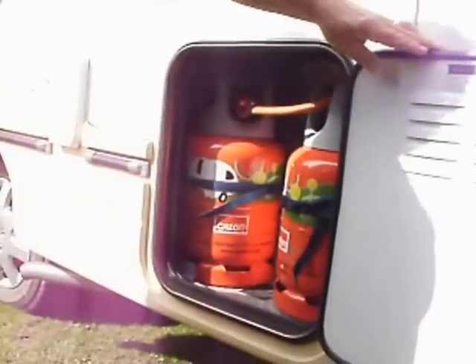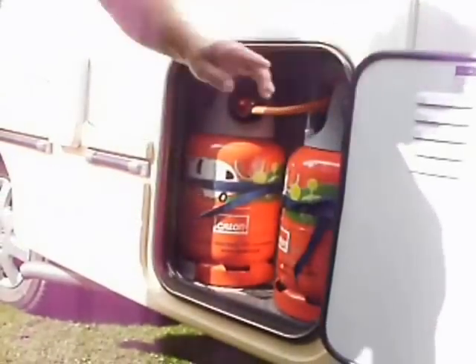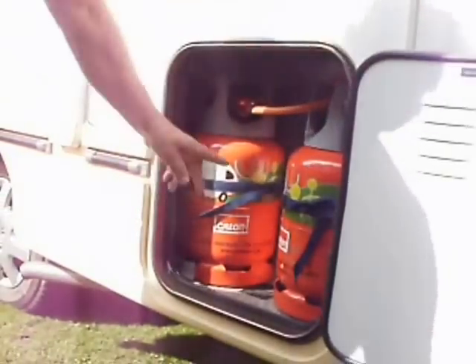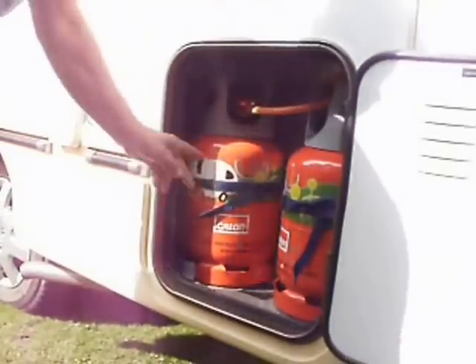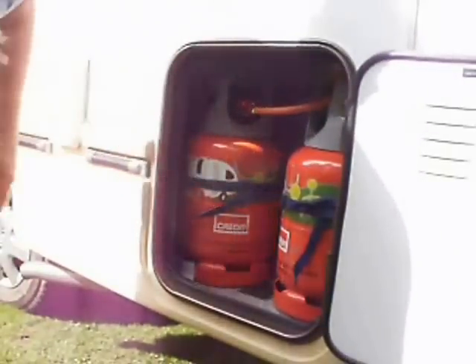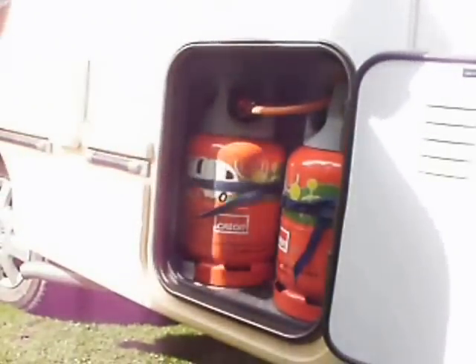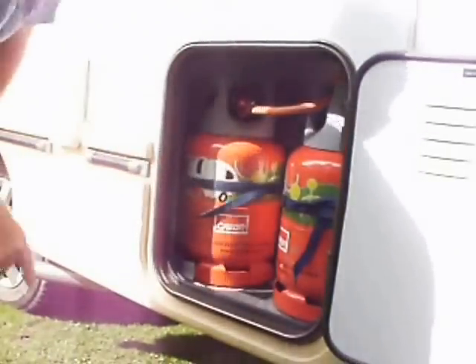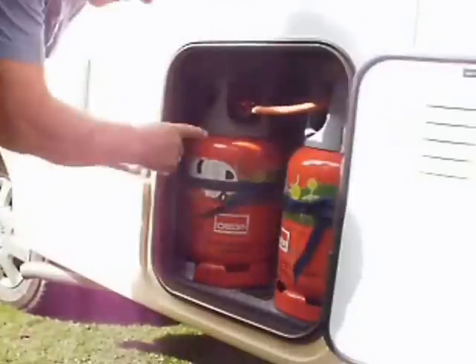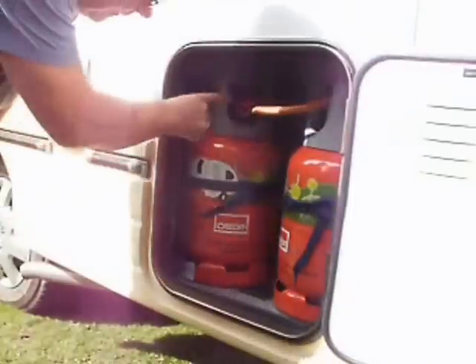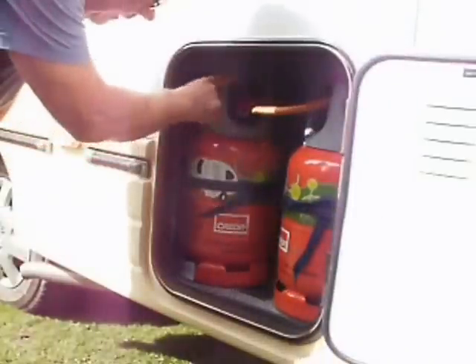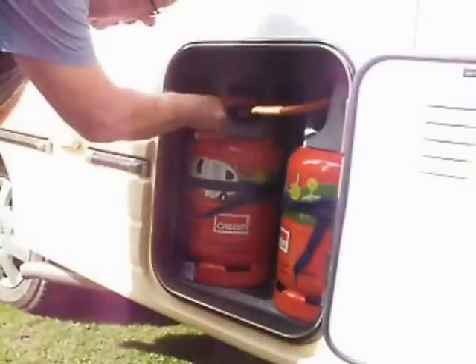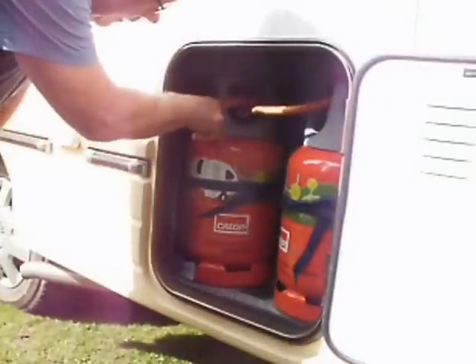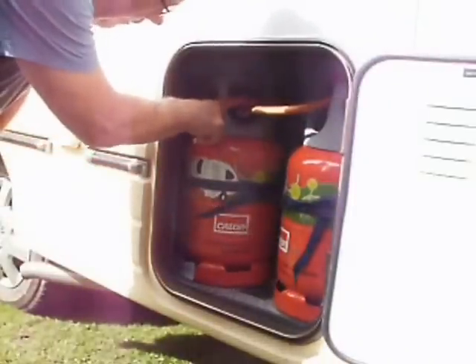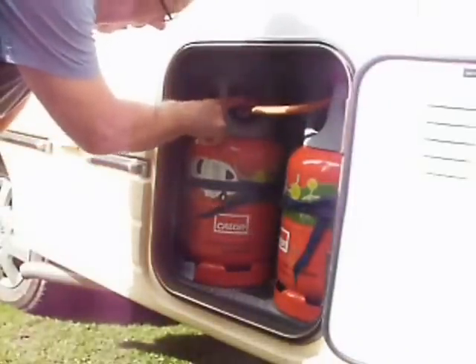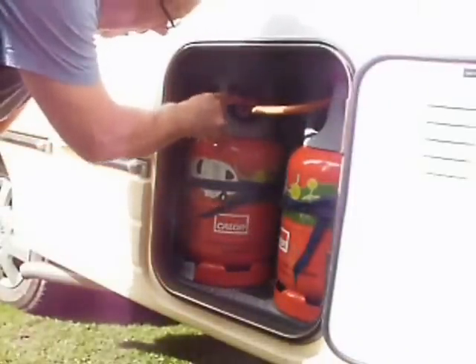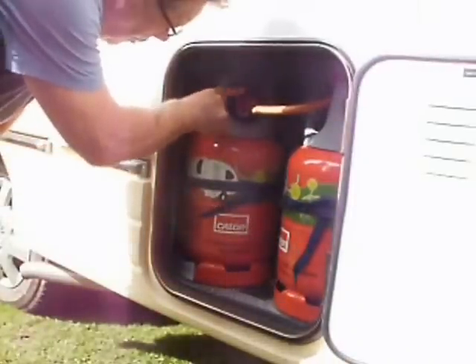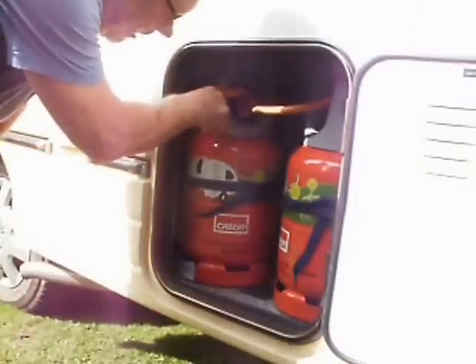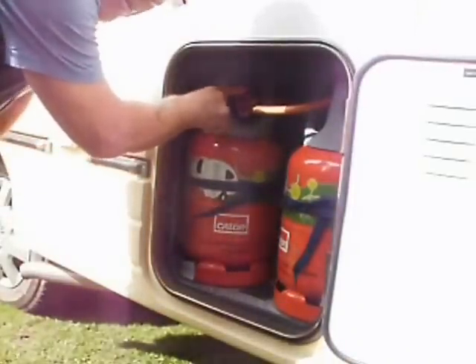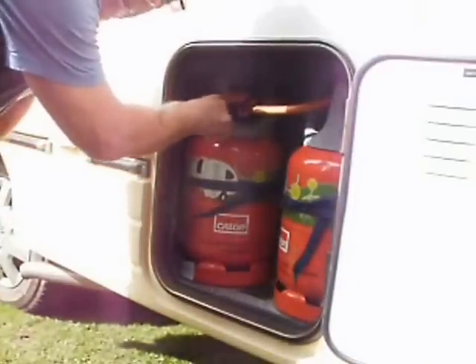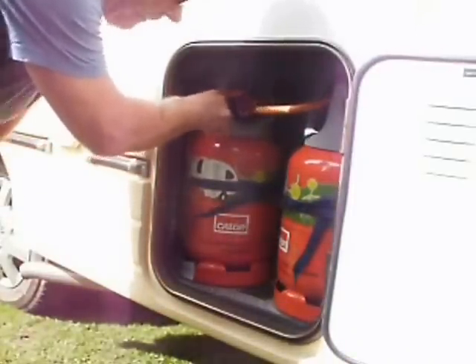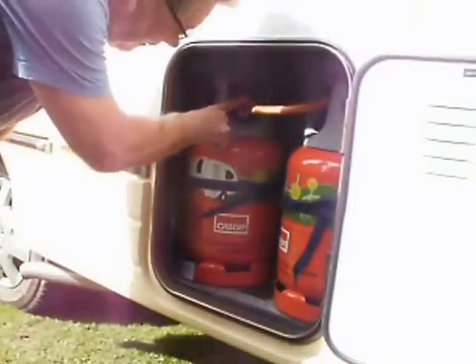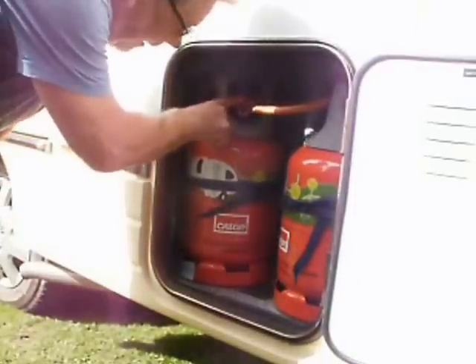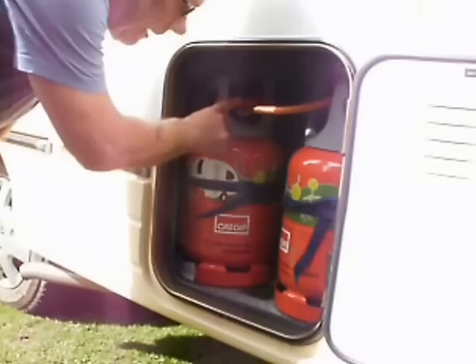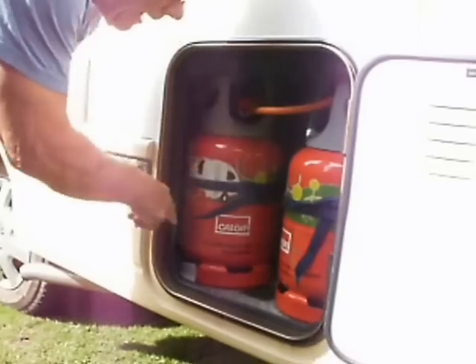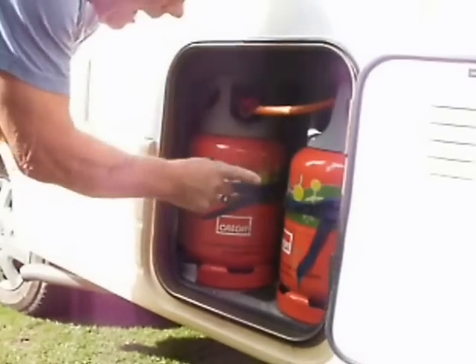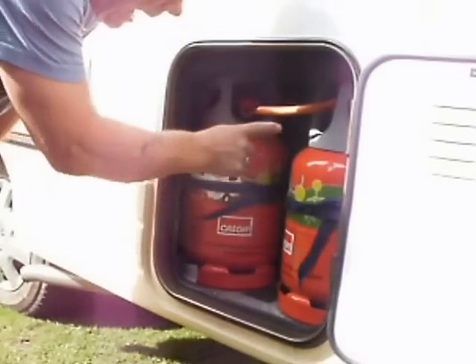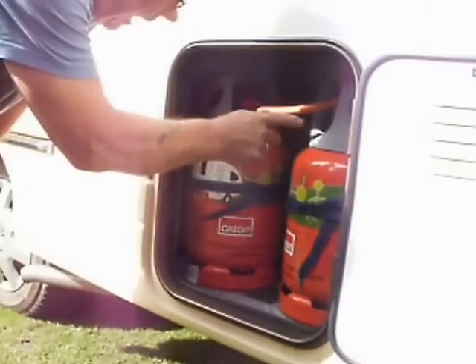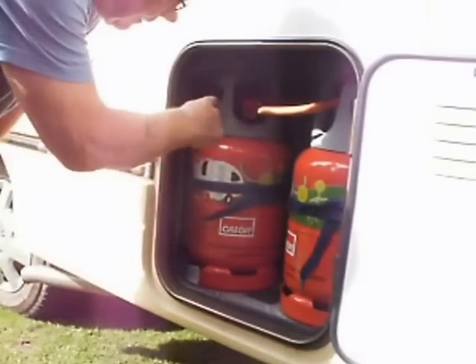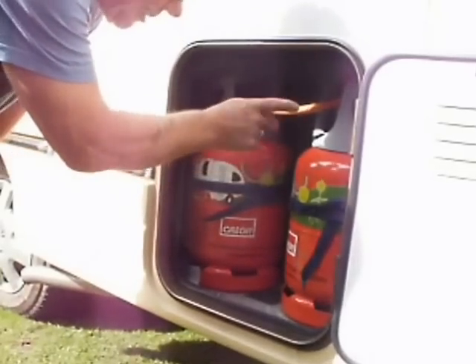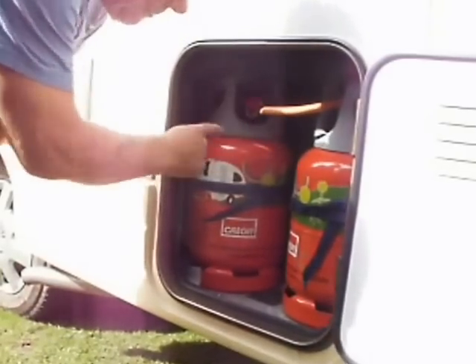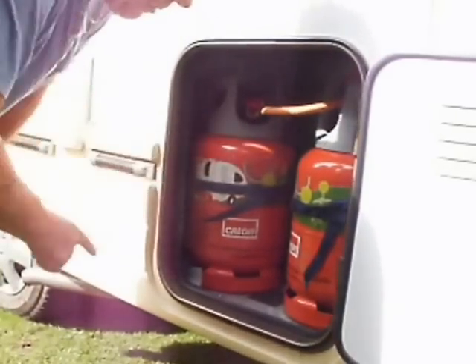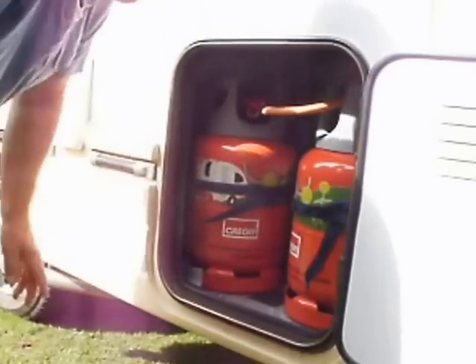So, two lightweights — ordinary colour propane valve here — and we just simply swap it over.